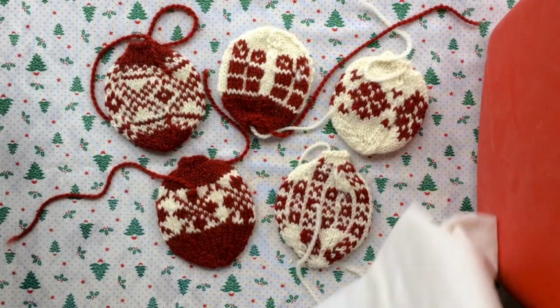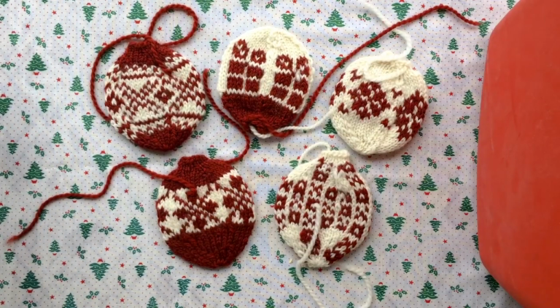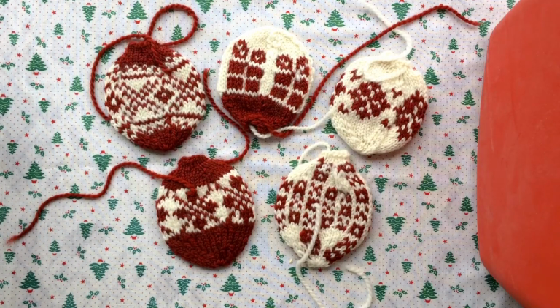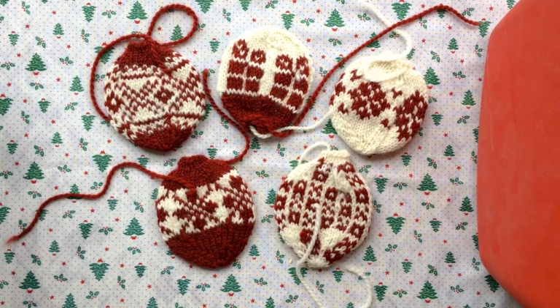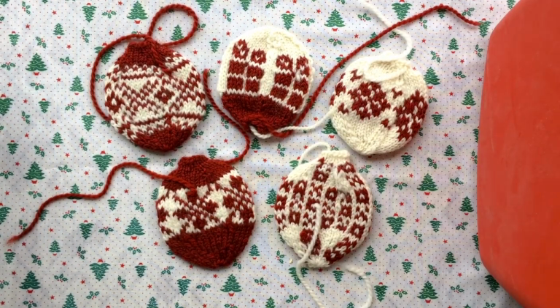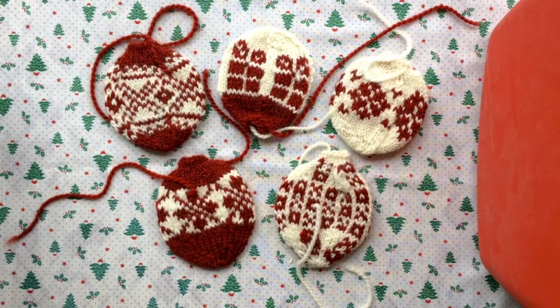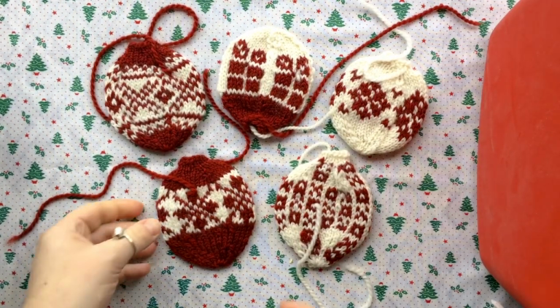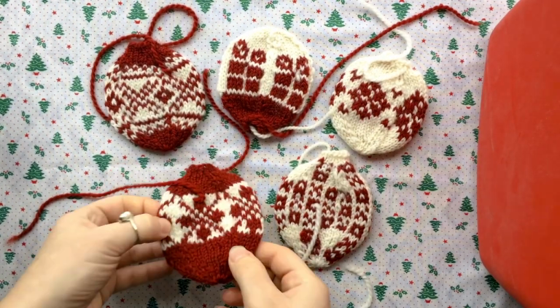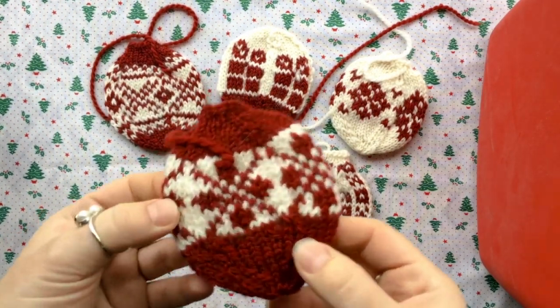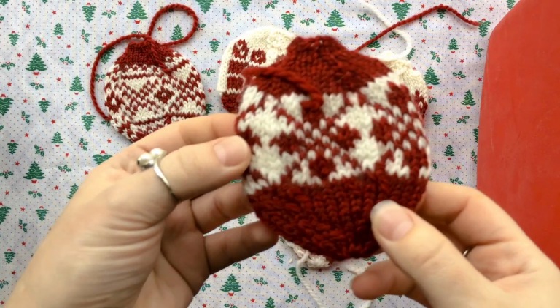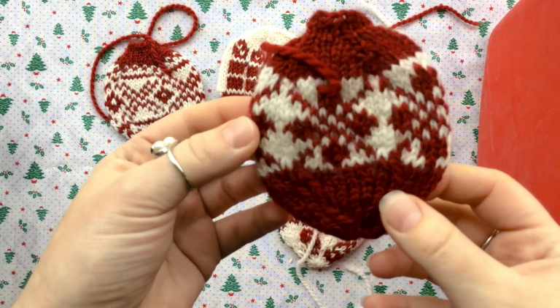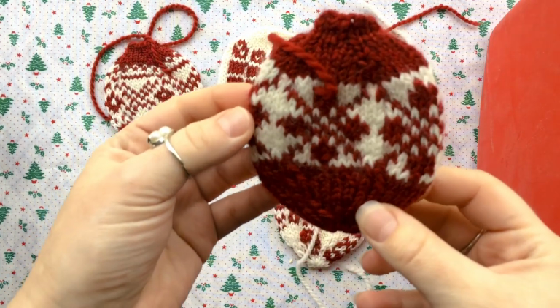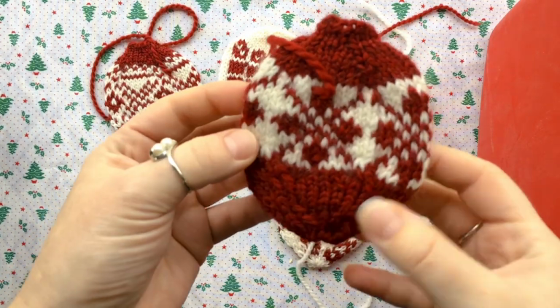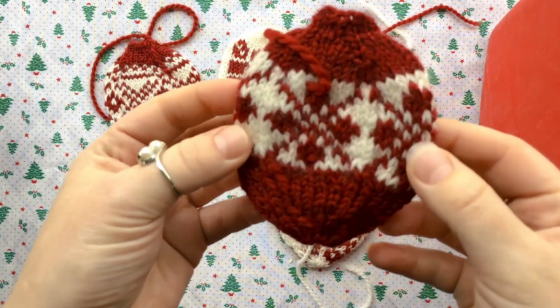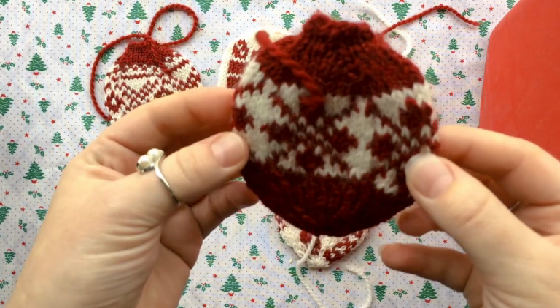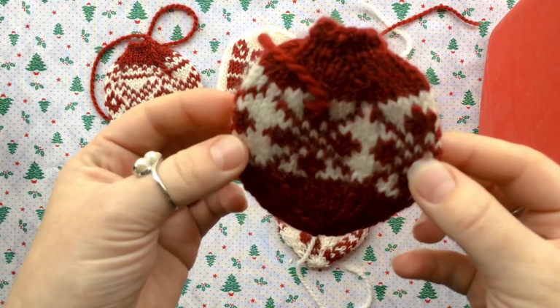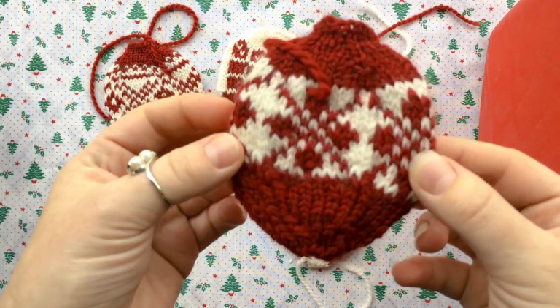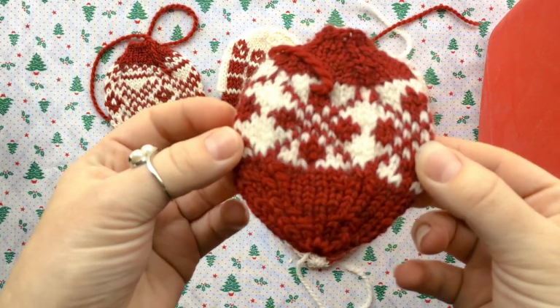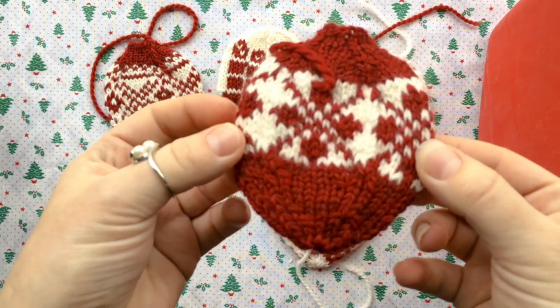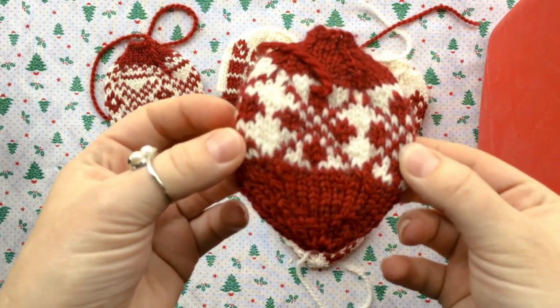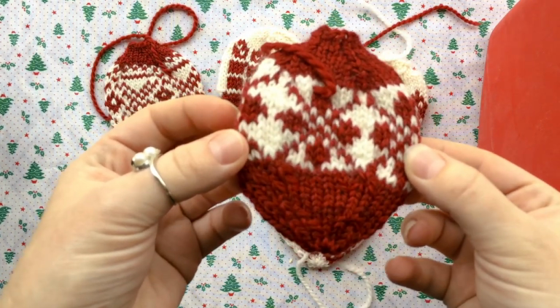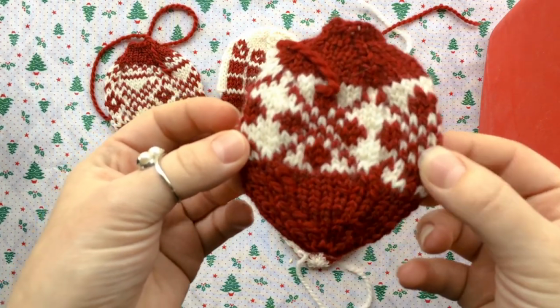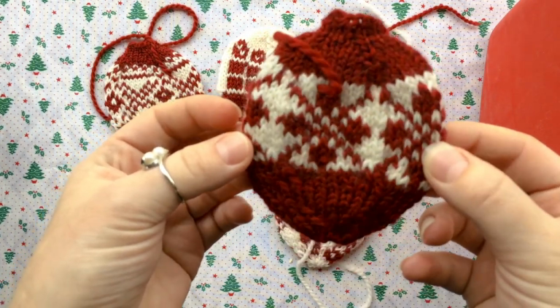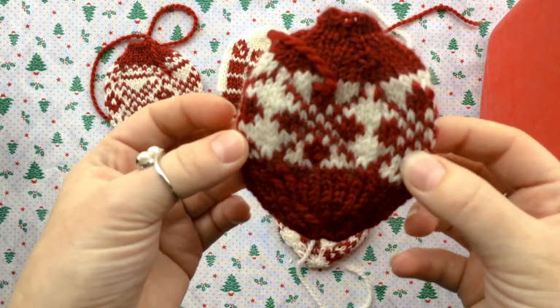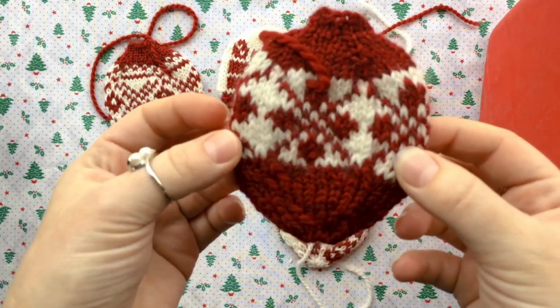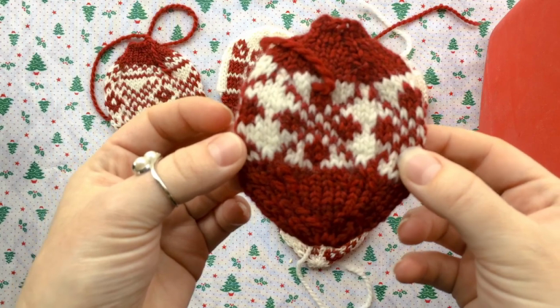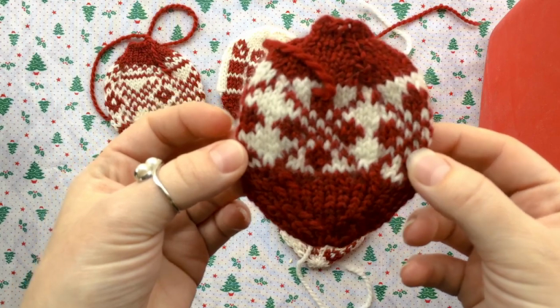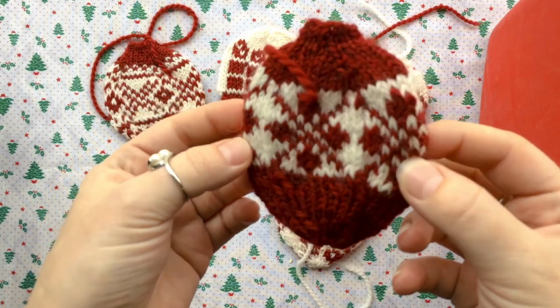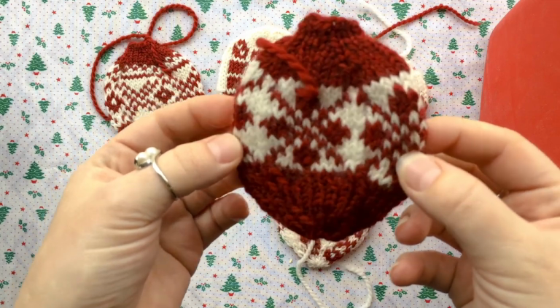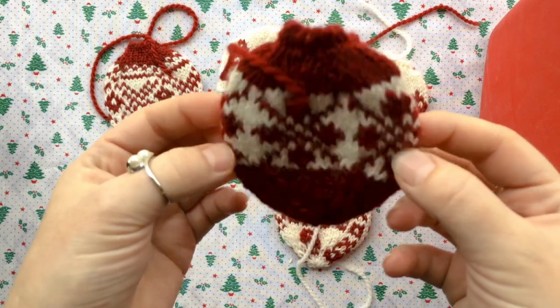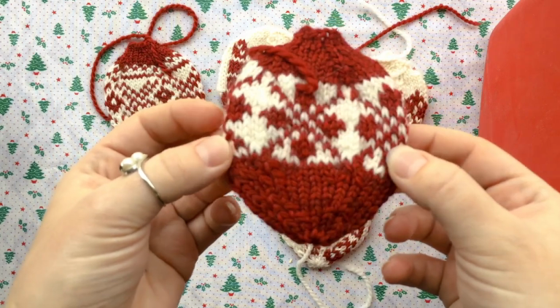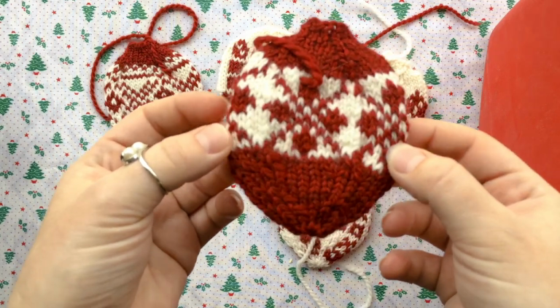And there you have it. I think they look fantastic — I think it made a huge difference. I hope you guys will try this out next time. Have a Merry Christmas!